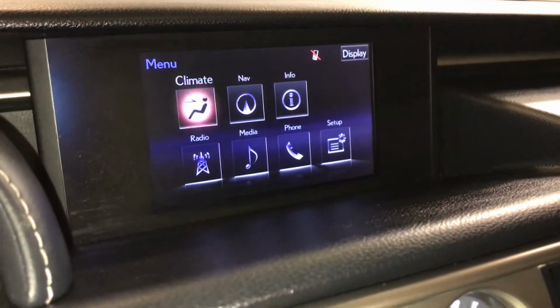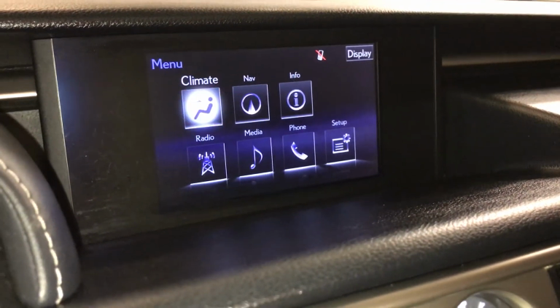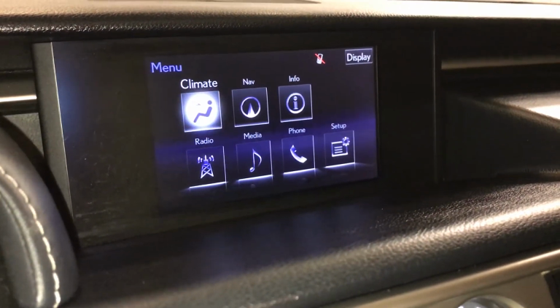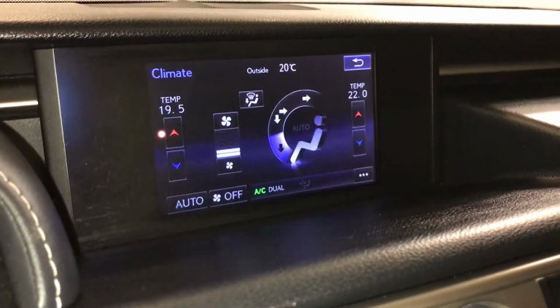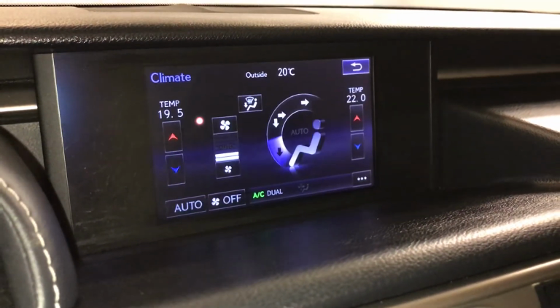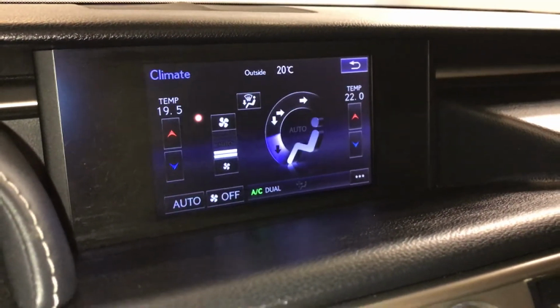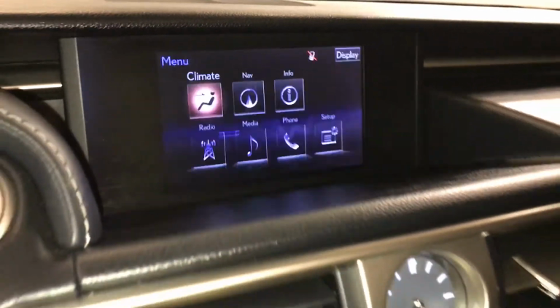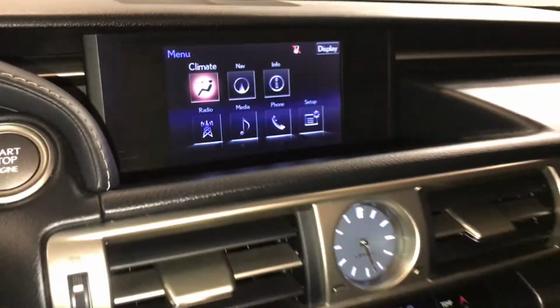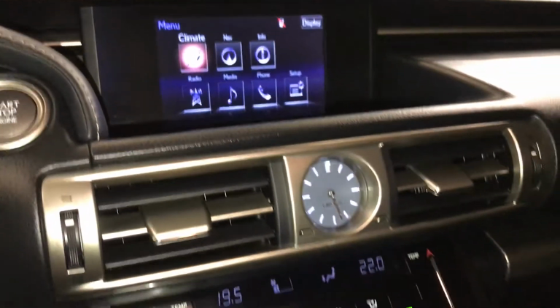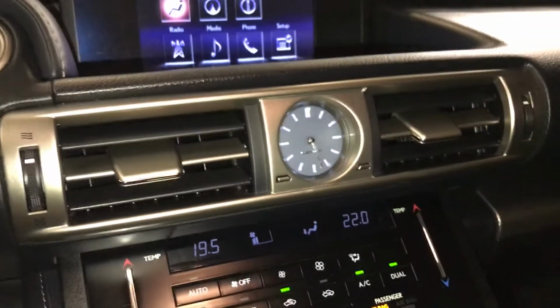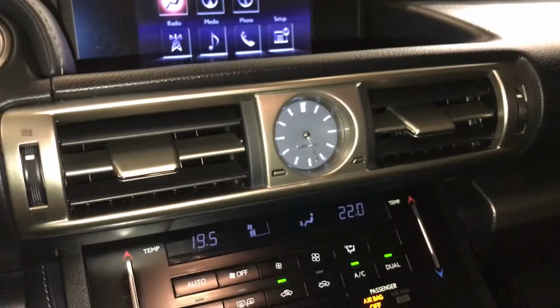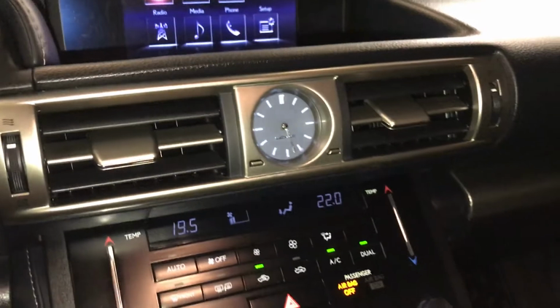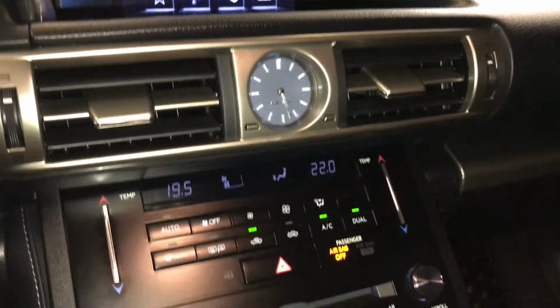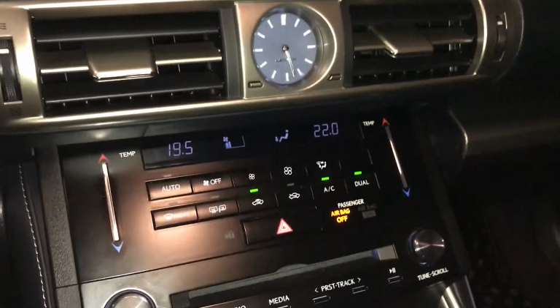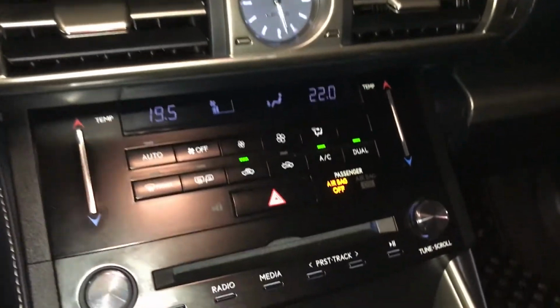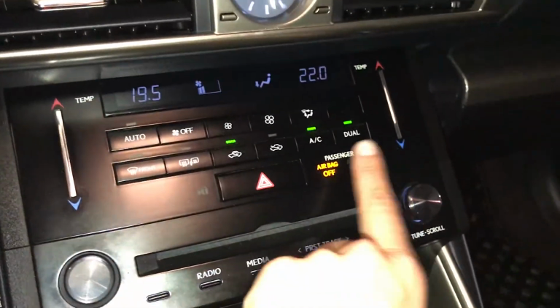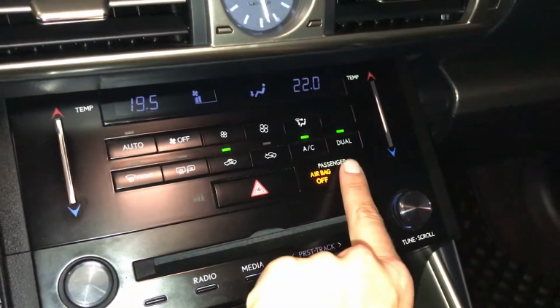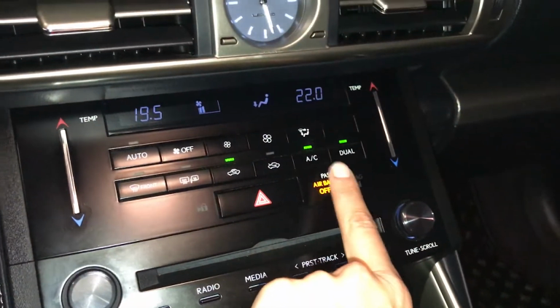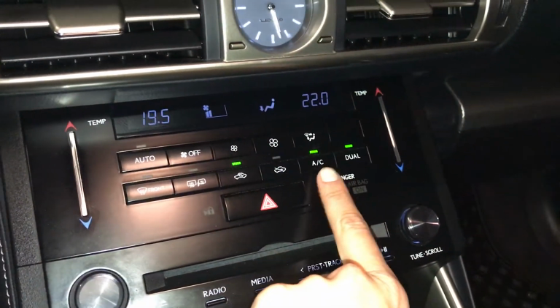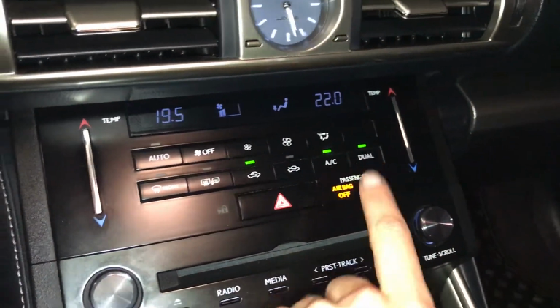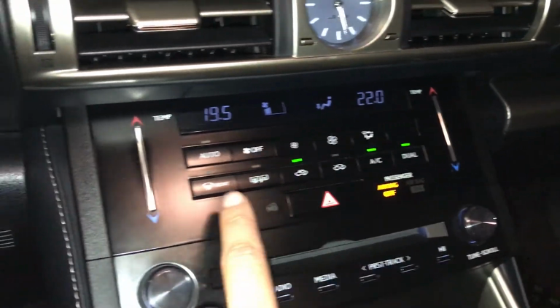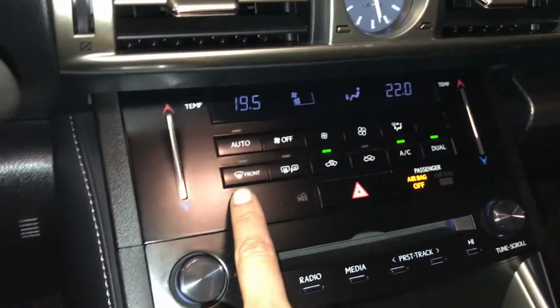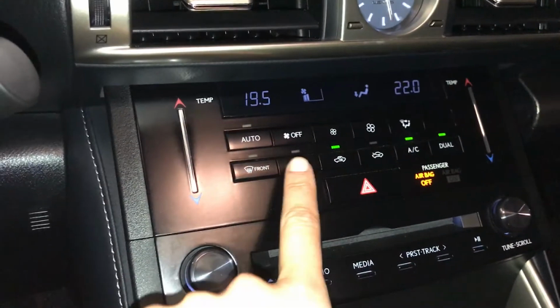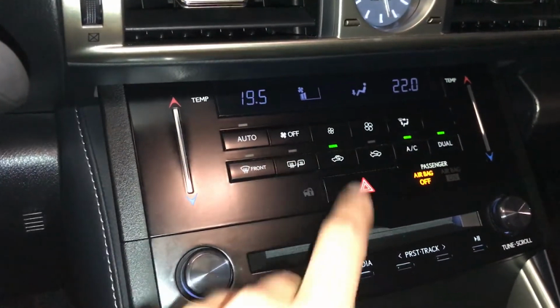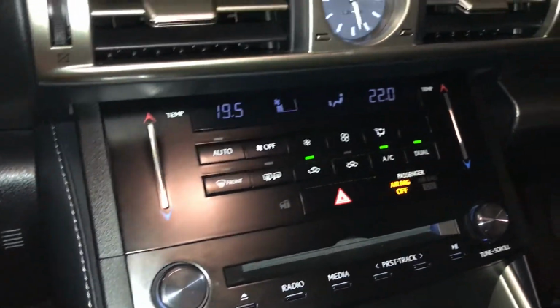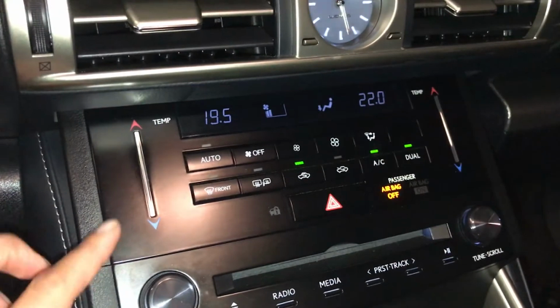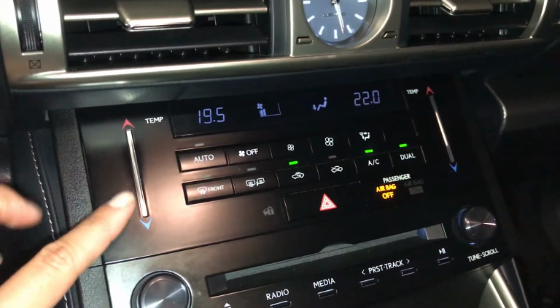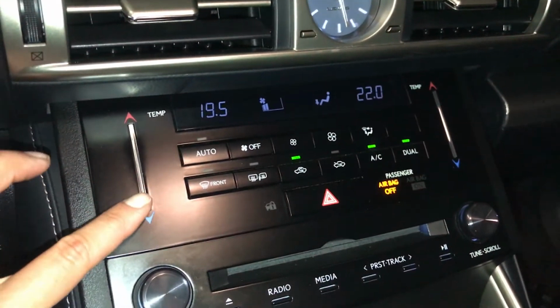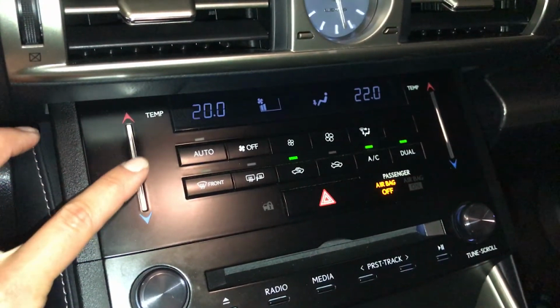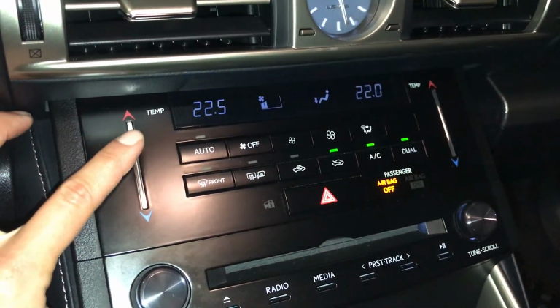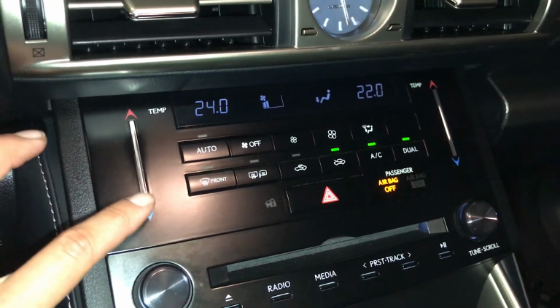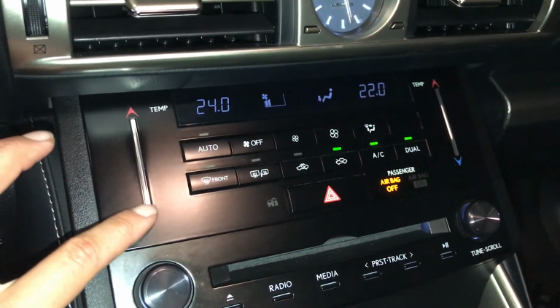You can control your climate from up here down below. Analog clock, dual zone climate control, AC, front and rear defrost, sag measure heated, touch panel for the temperature.